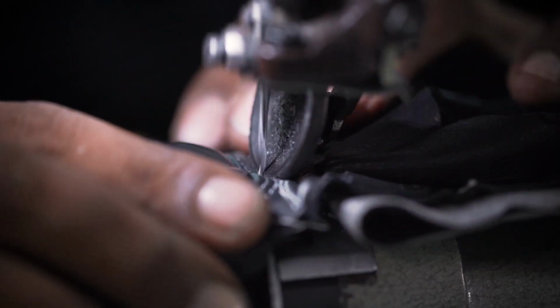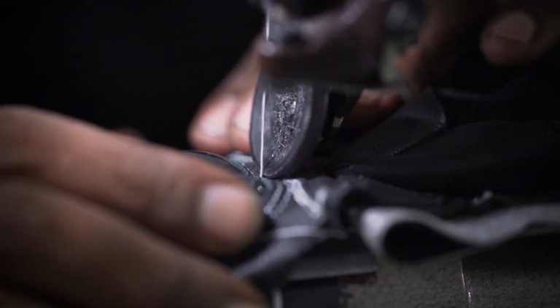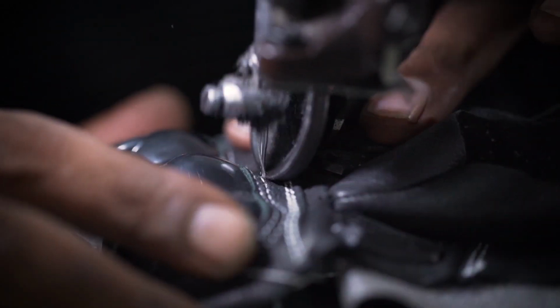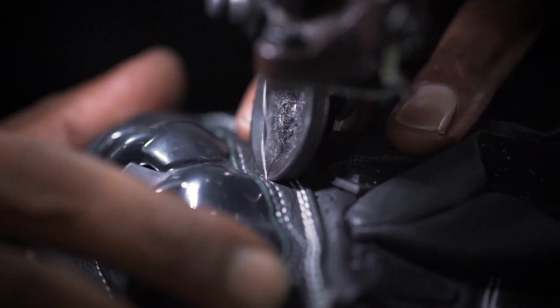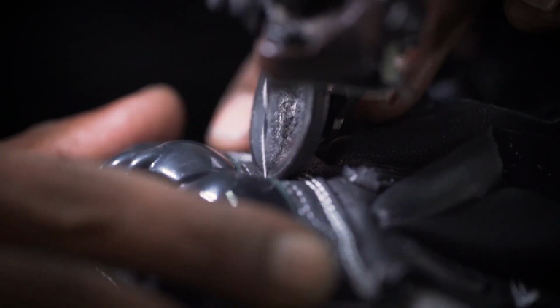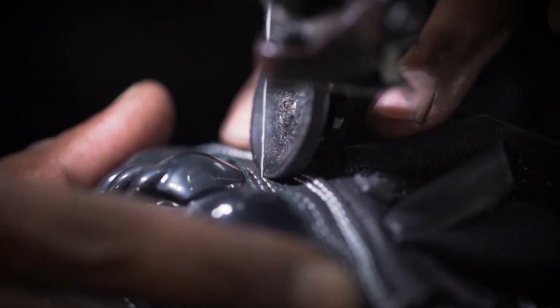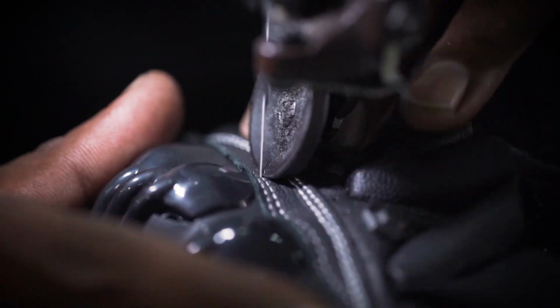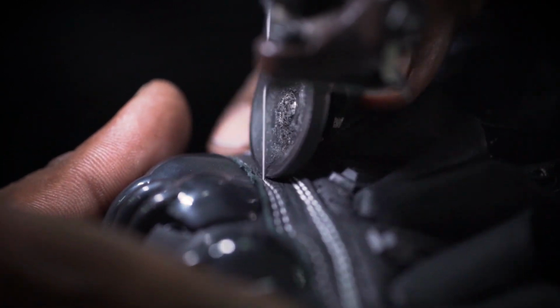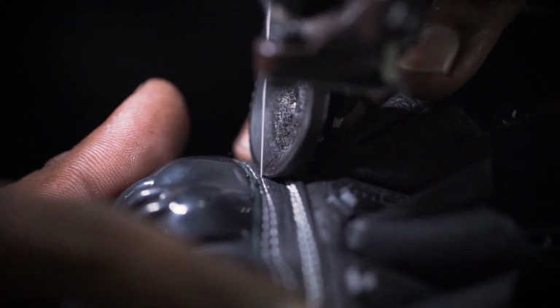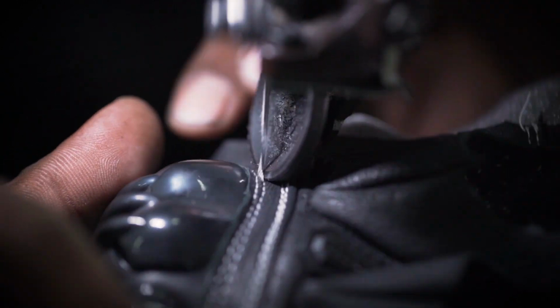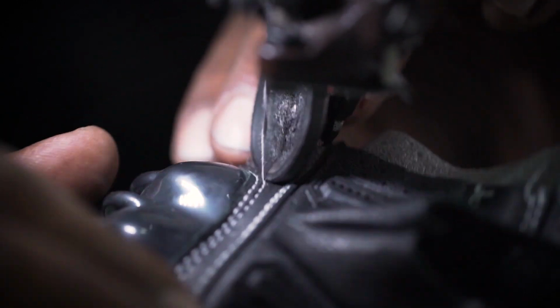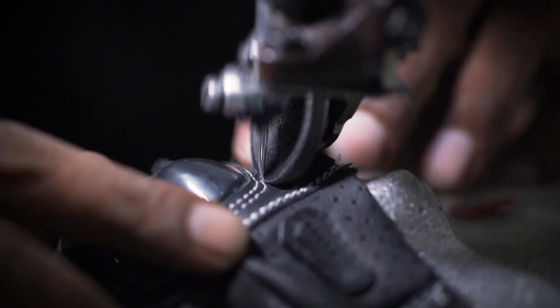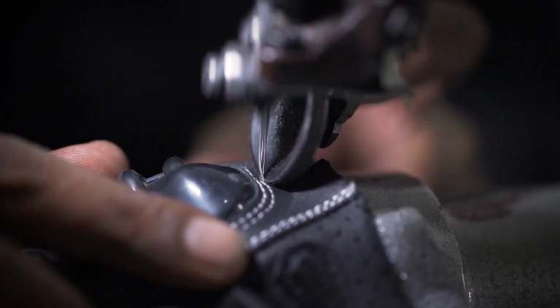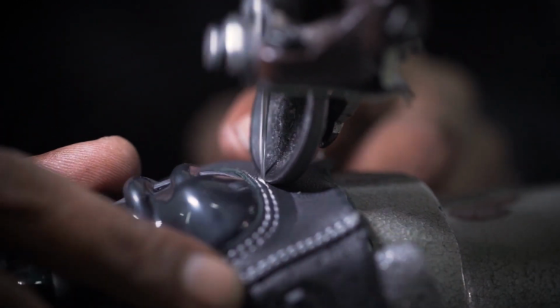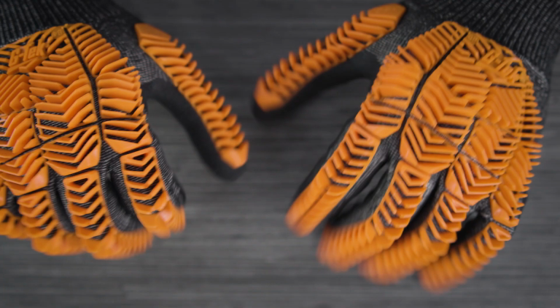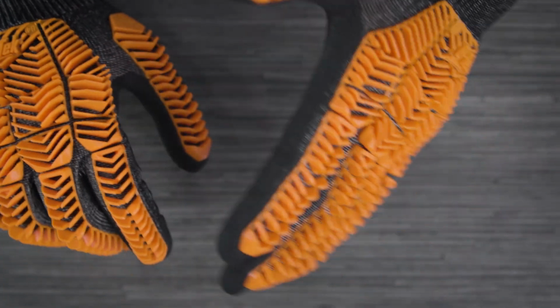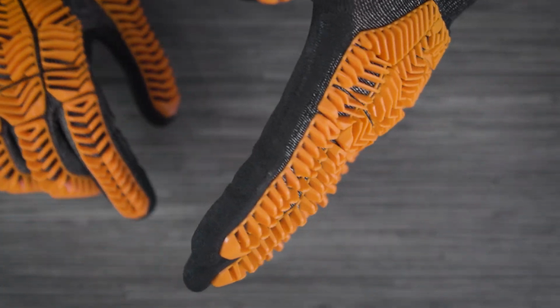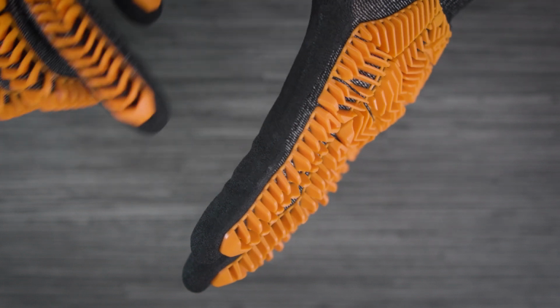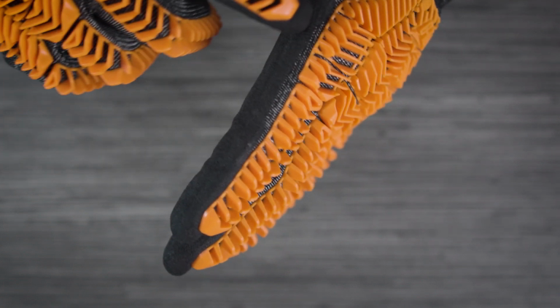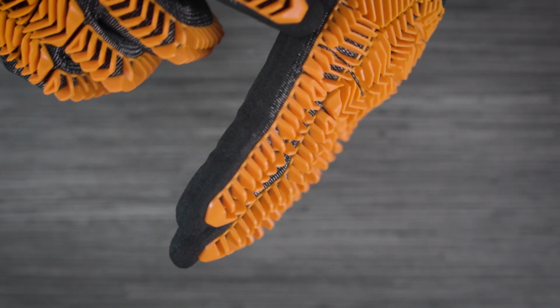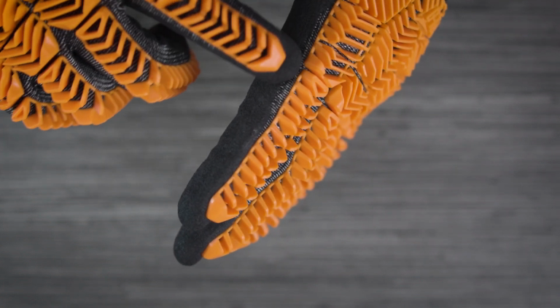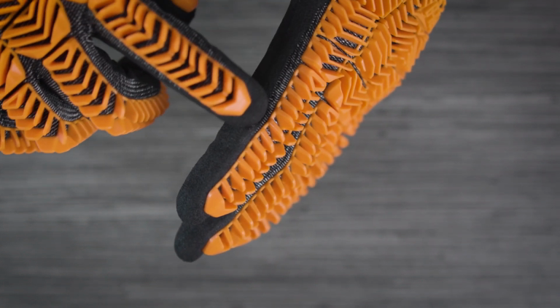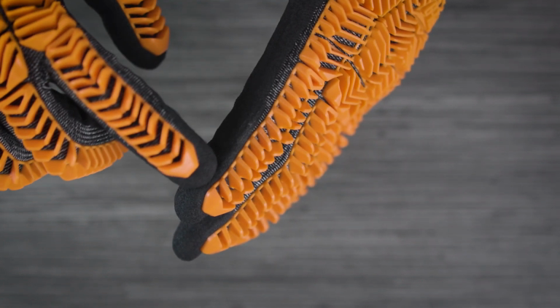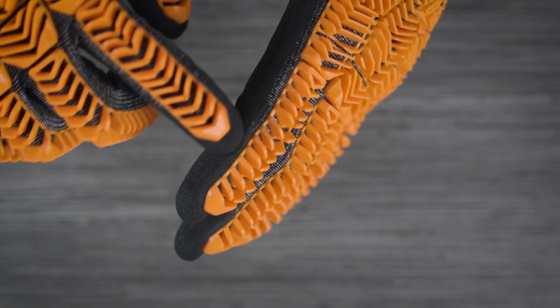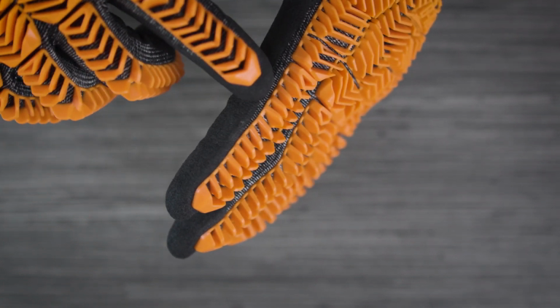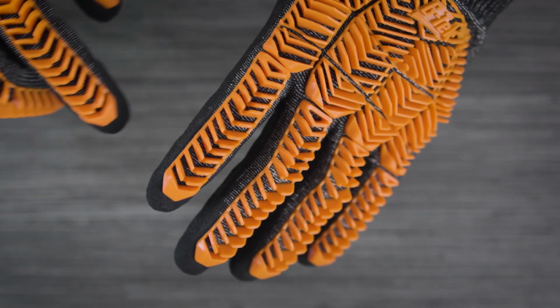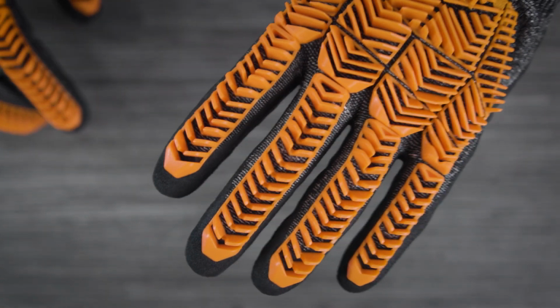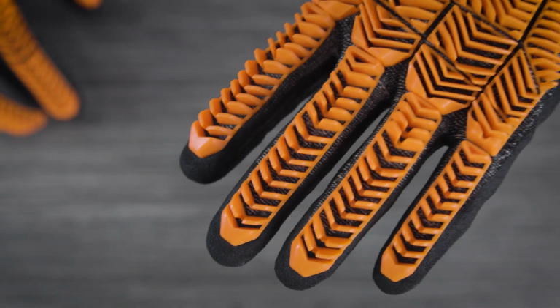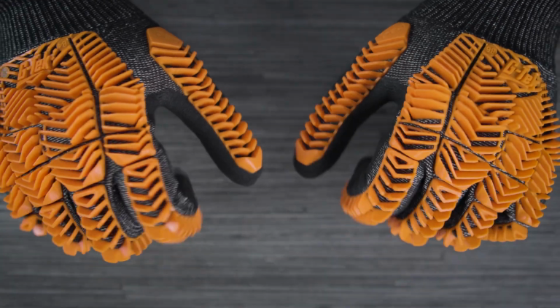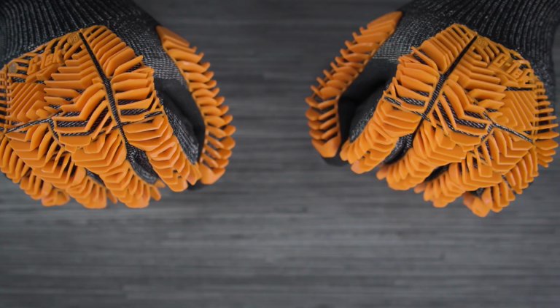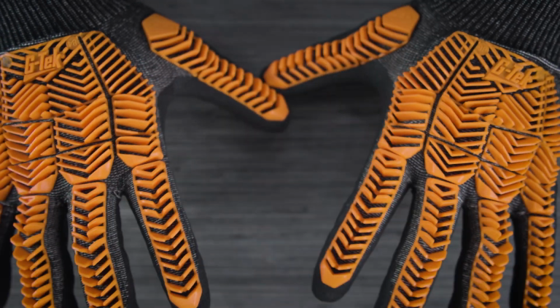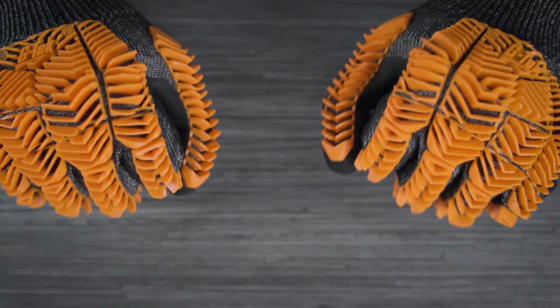Traditional impact resistant gloves have TPR sewn on the back of the hand, which can lead to durability issues. D3O IP technology is adhered directly to the glove's outer shell, creating an incredibly durable bond and better hand mobility.